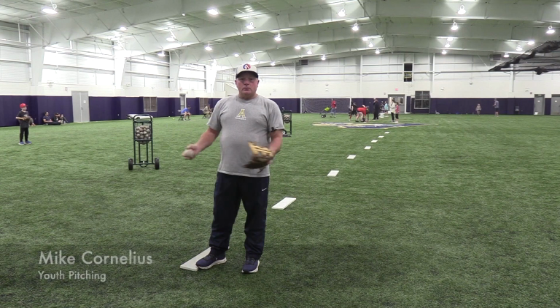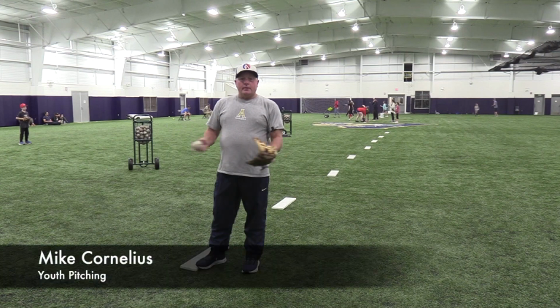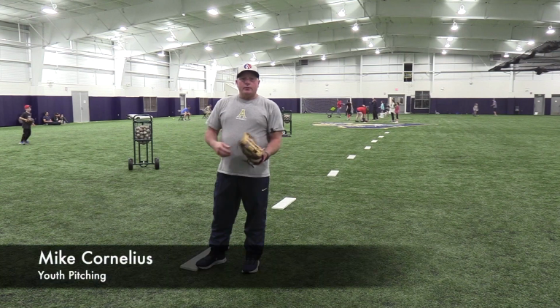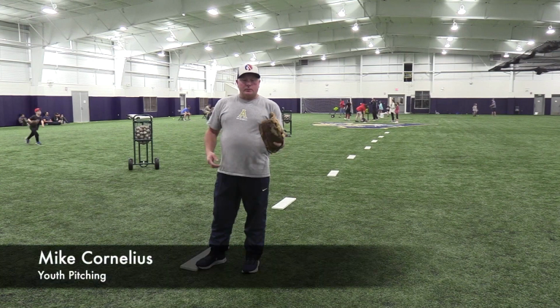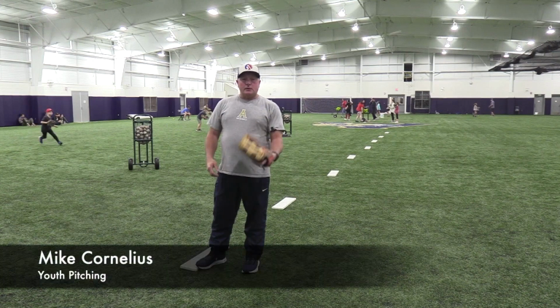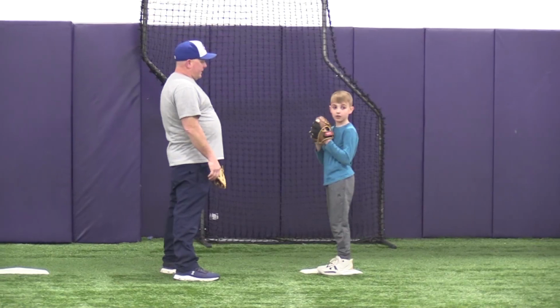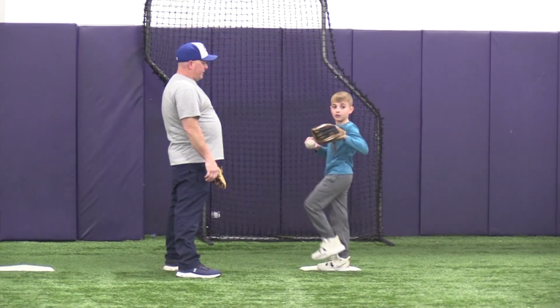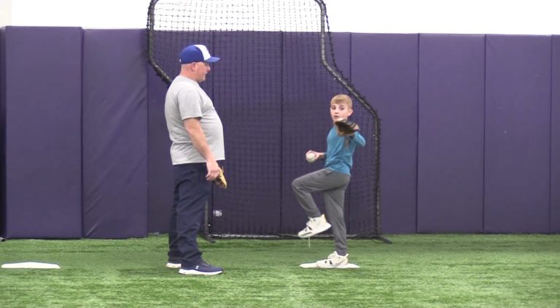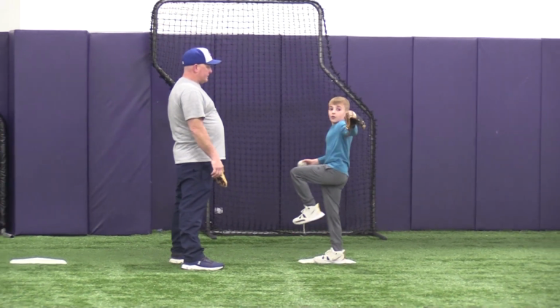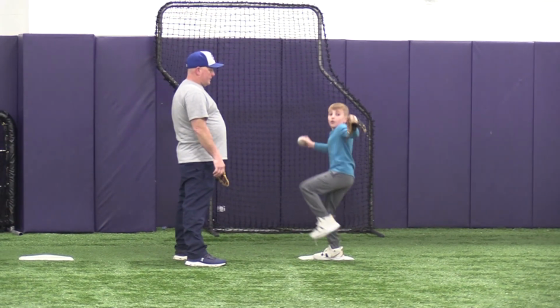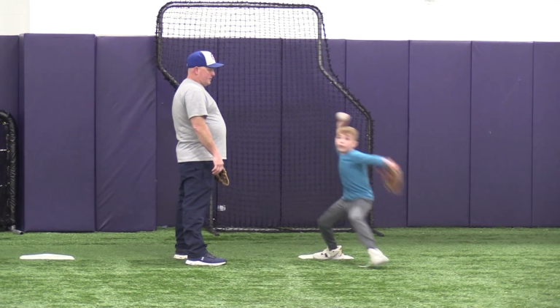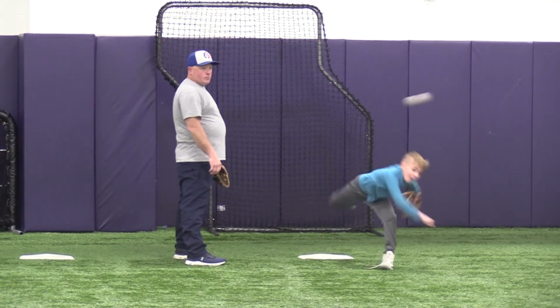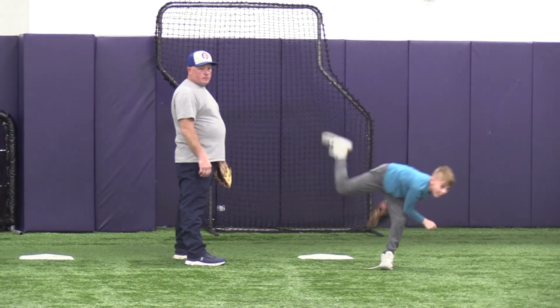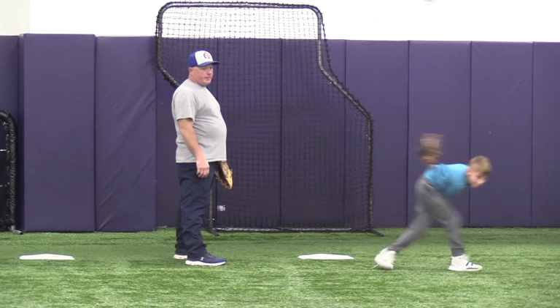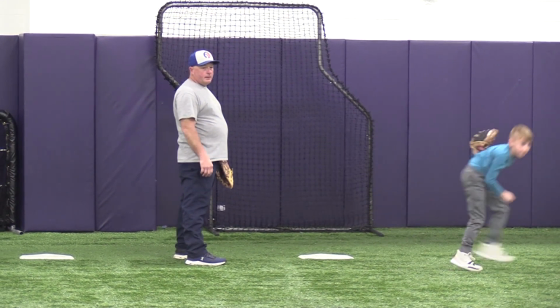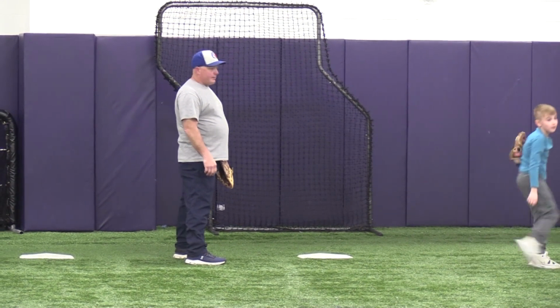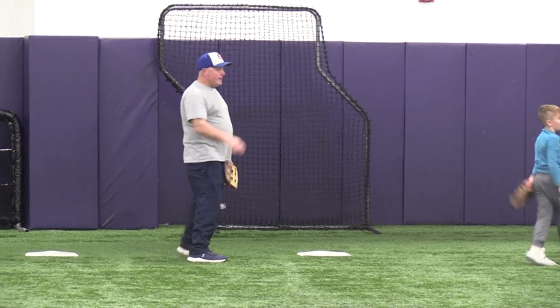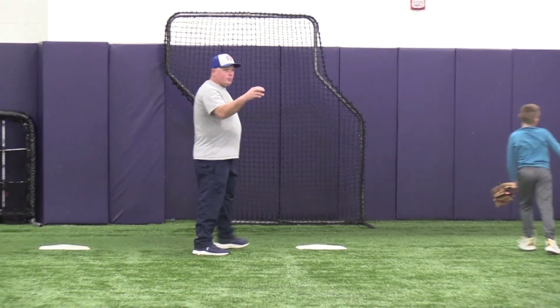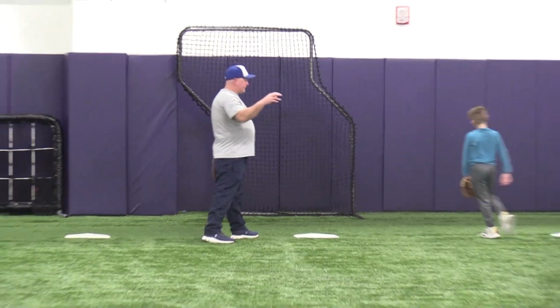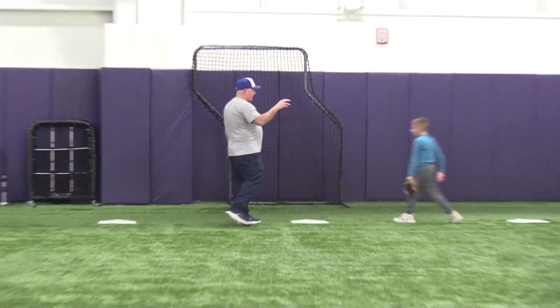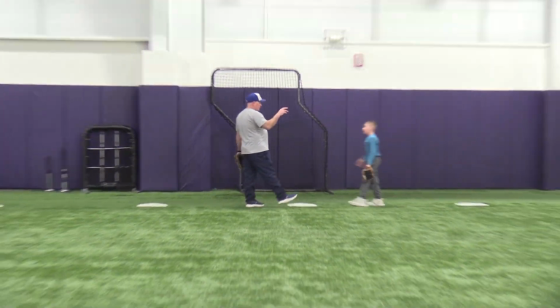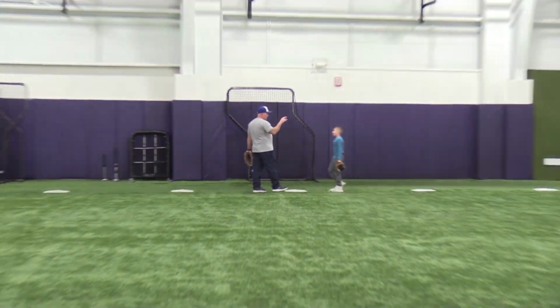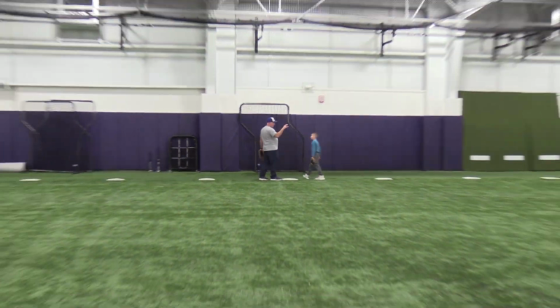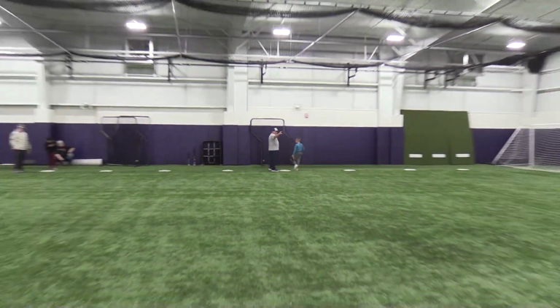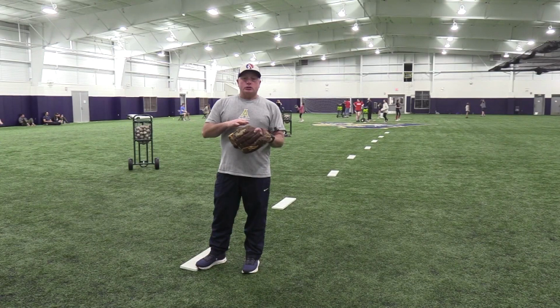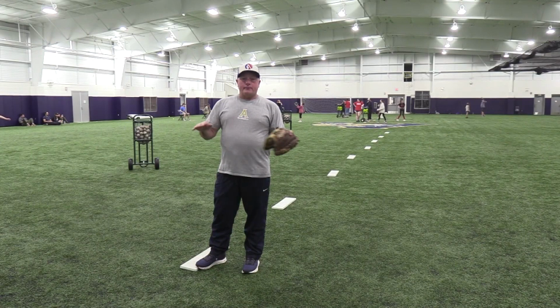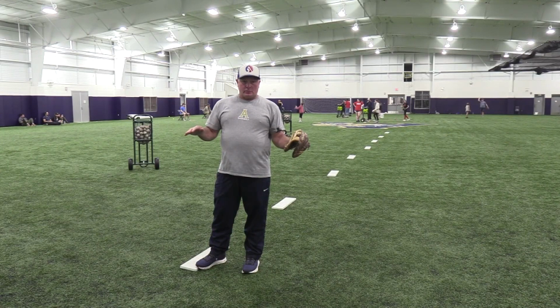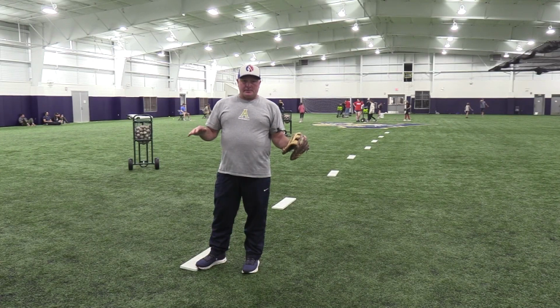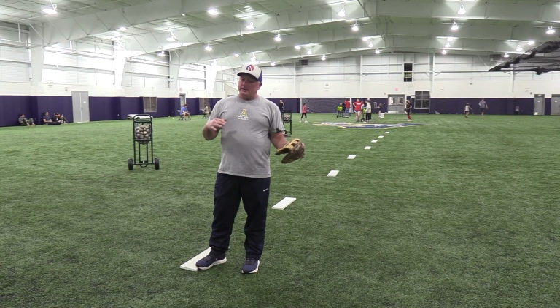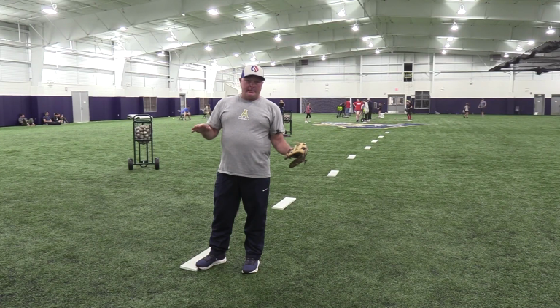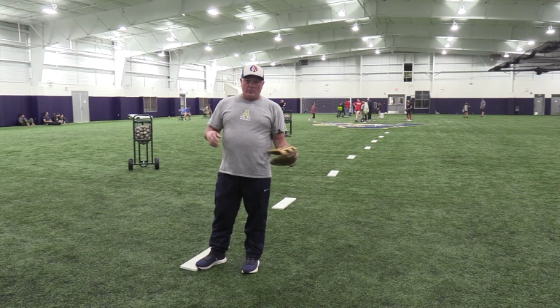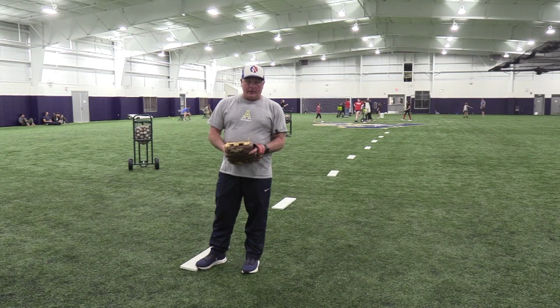Mike Cornelius here. We're going to talk about pitching. With this younger group that we're working with in pitching clinics — they are 8U and under — I didn't get complicated with them. We went straight from the stretch position. We didn't do anything from the wind-up.